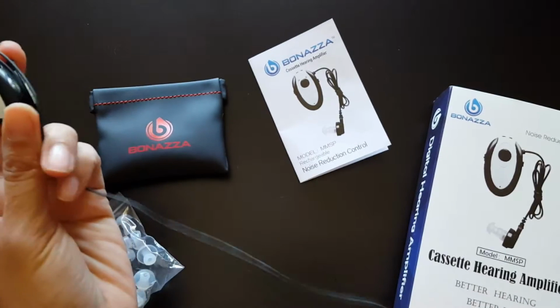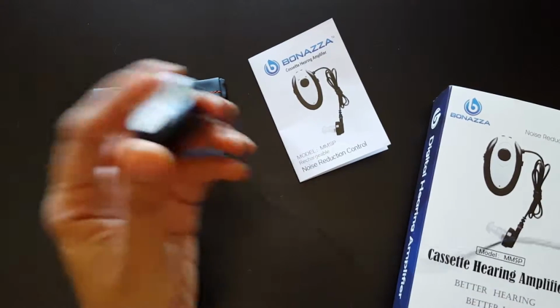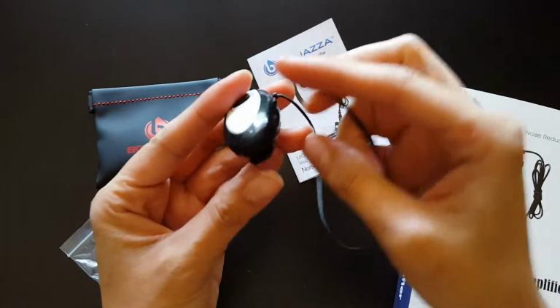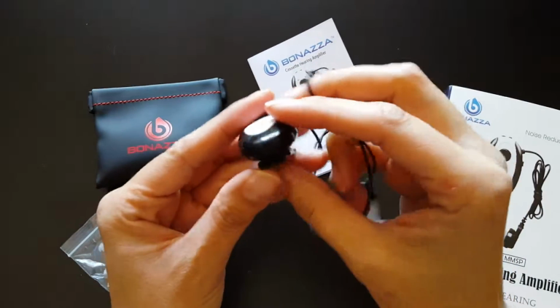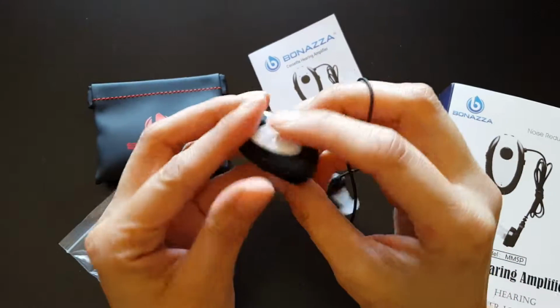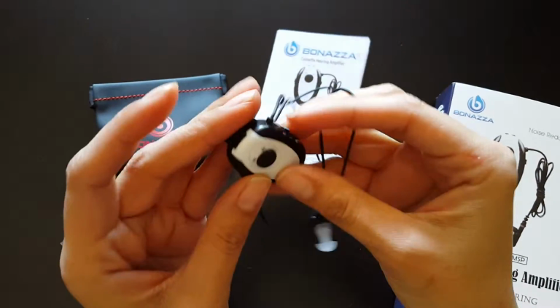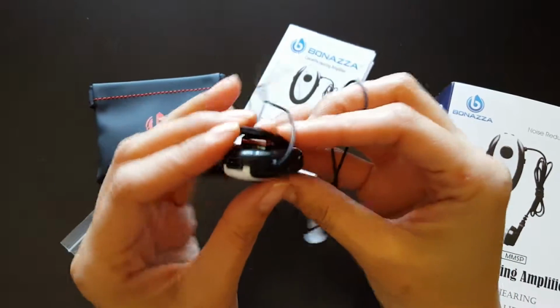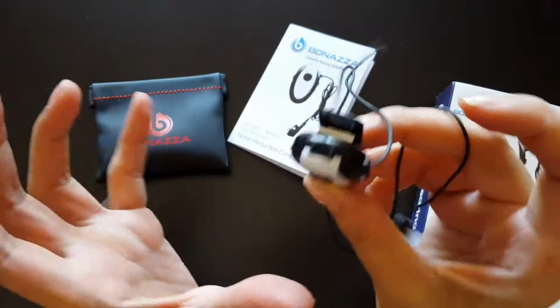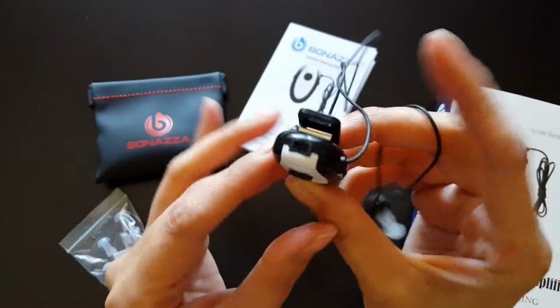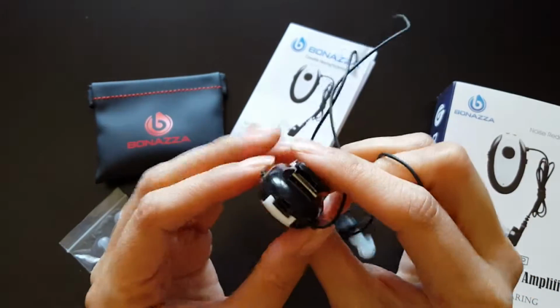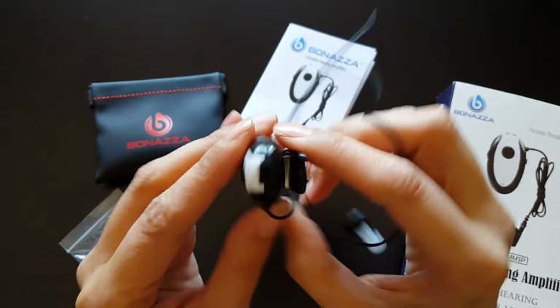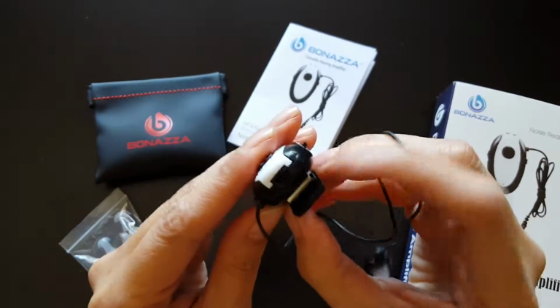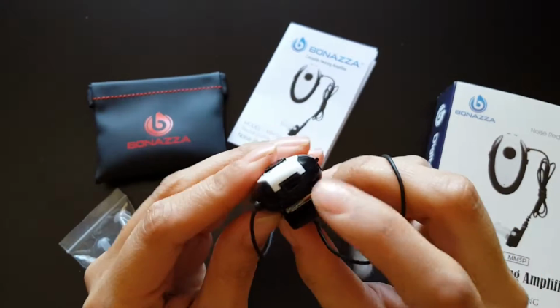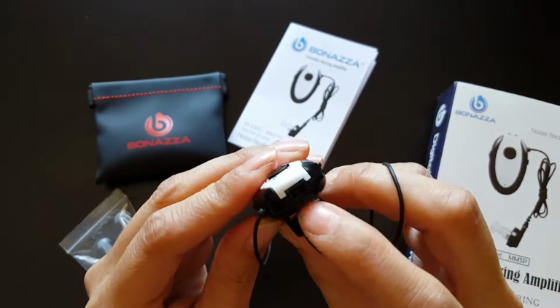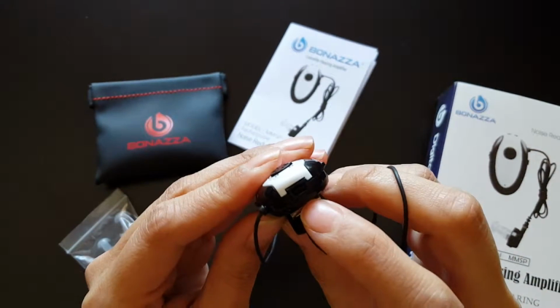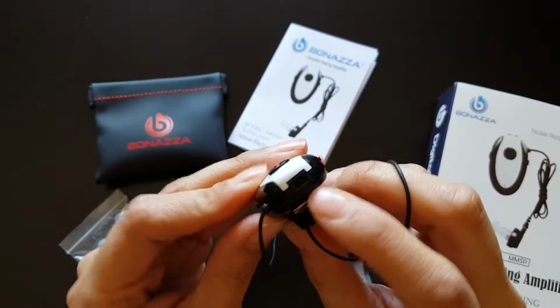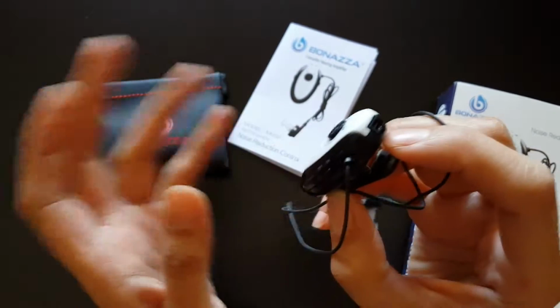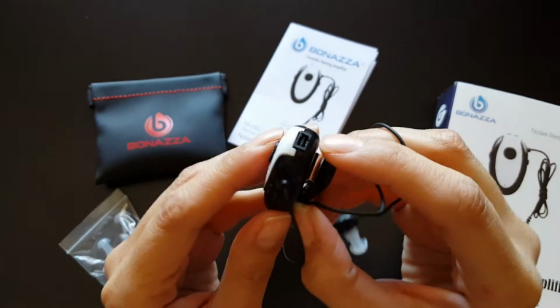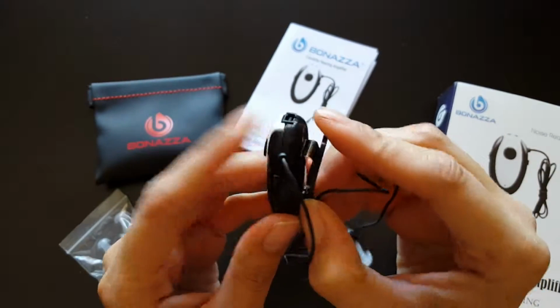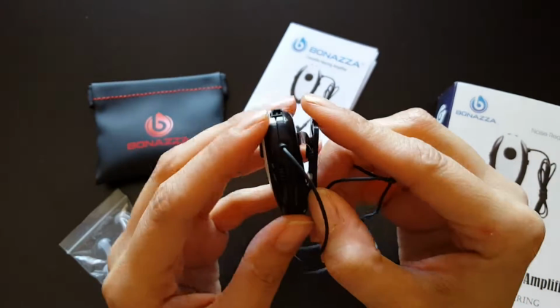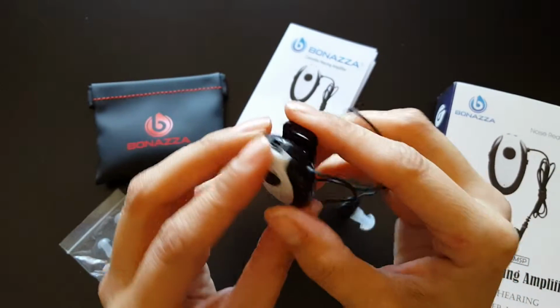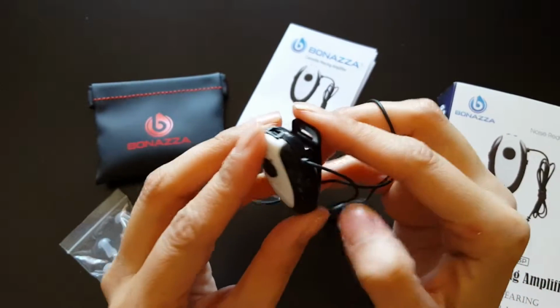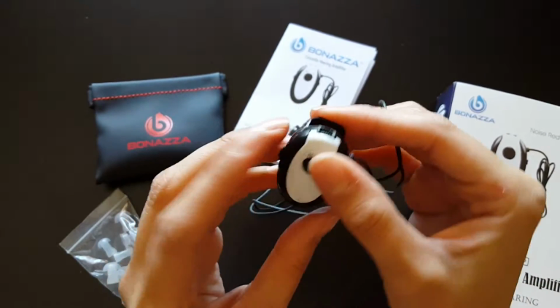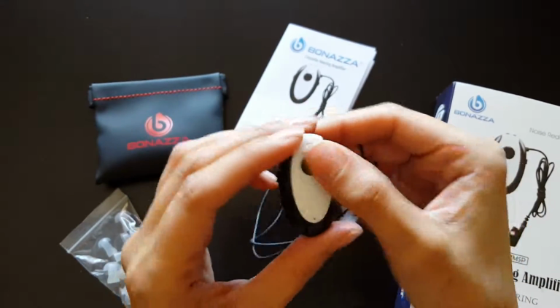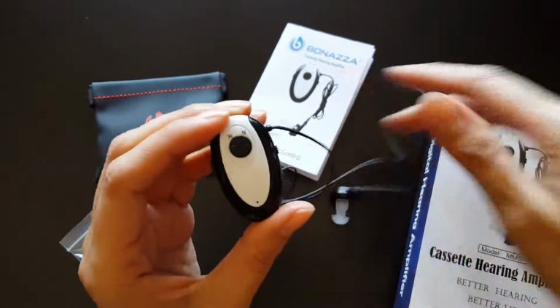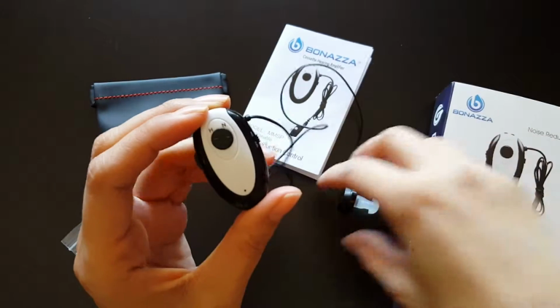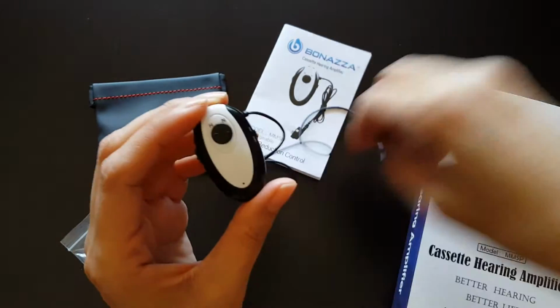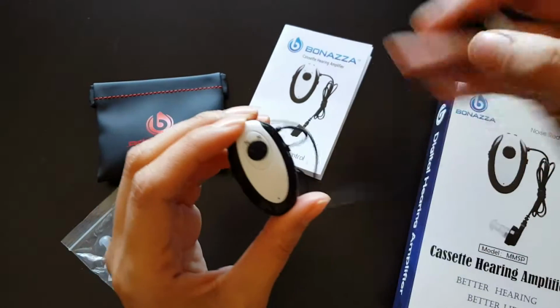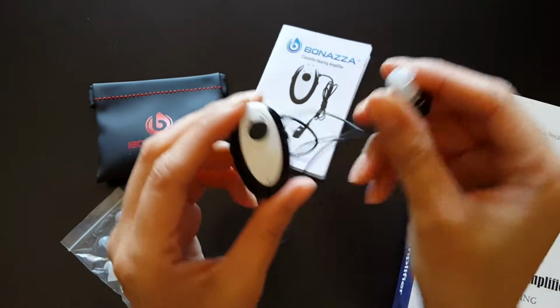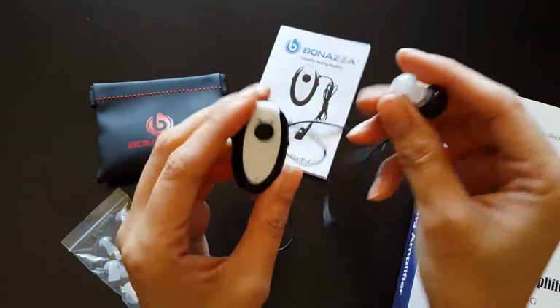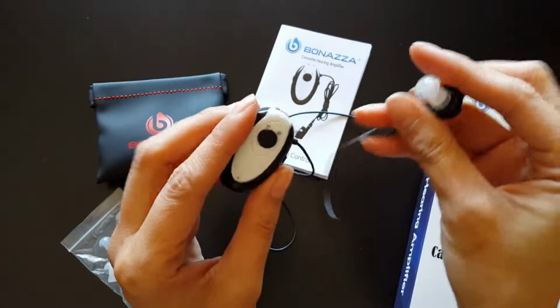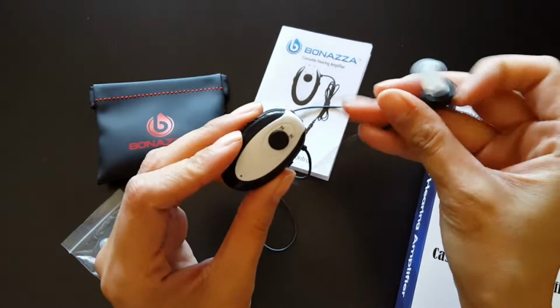So you don't need any batteries. You just plug it in right there. I plugged it in for 24 hours, but it probably takes about 8 hours to get a full charge.